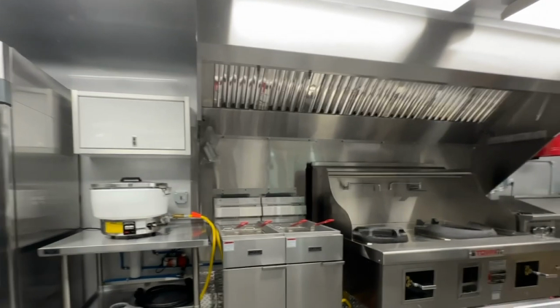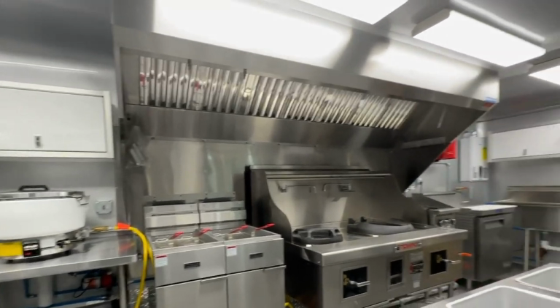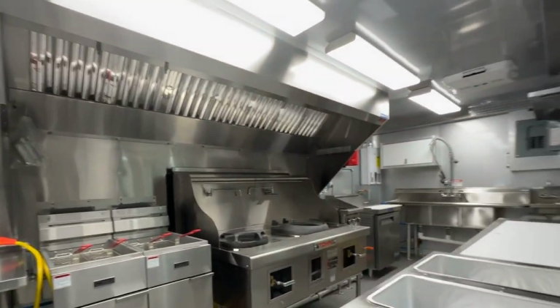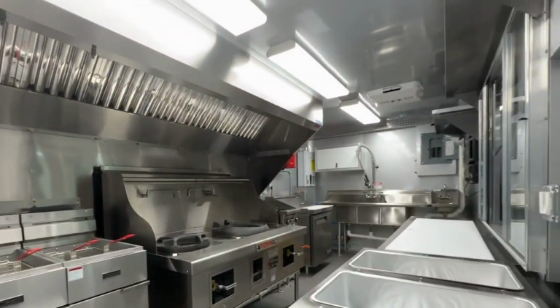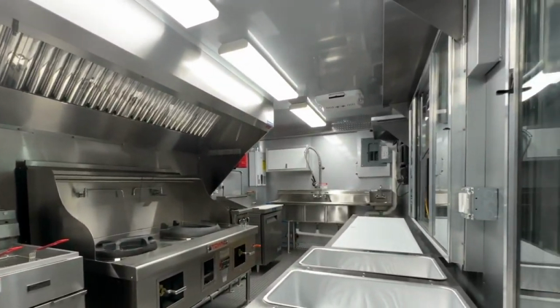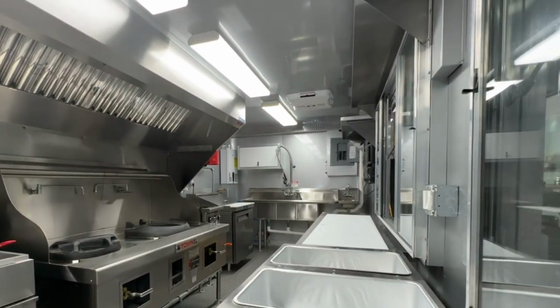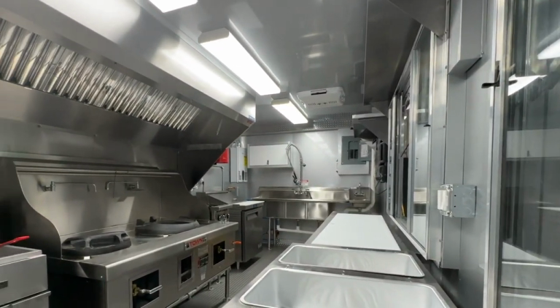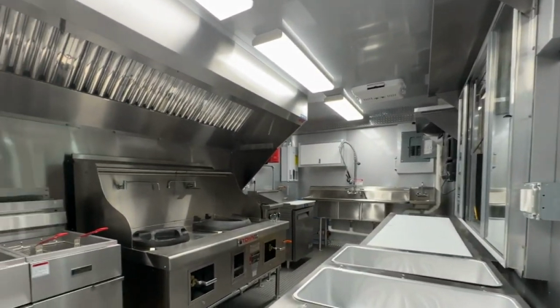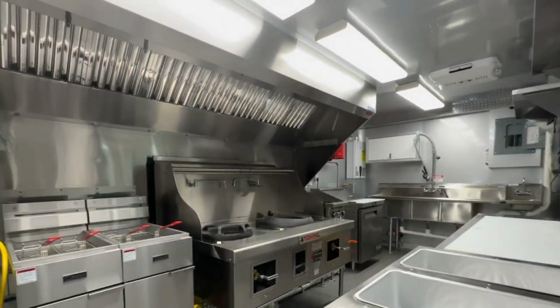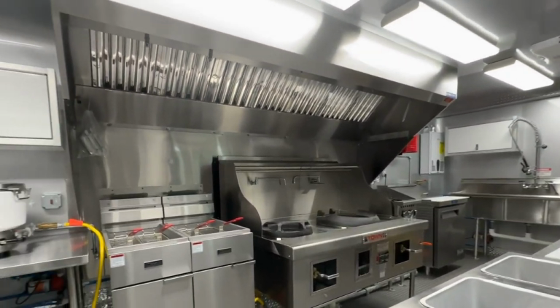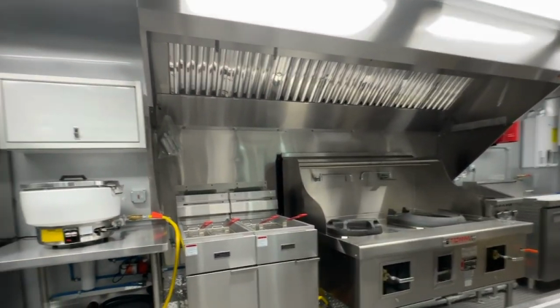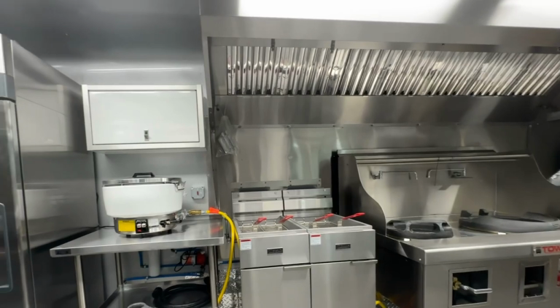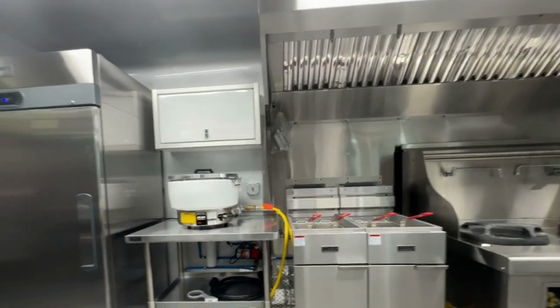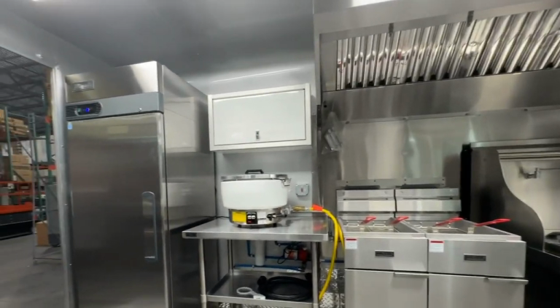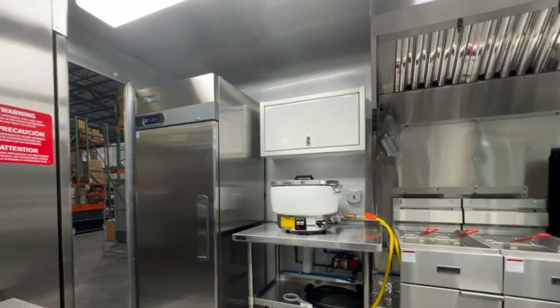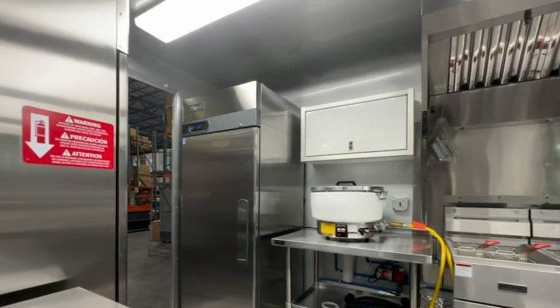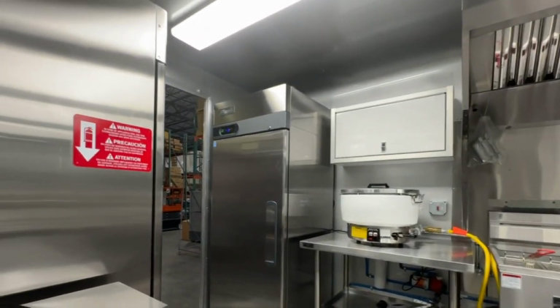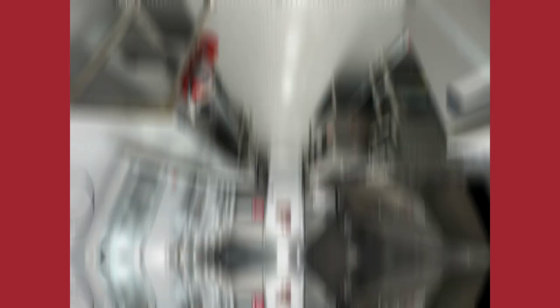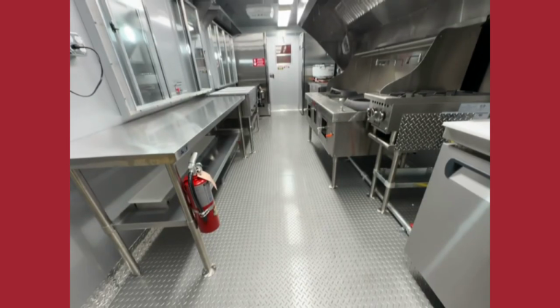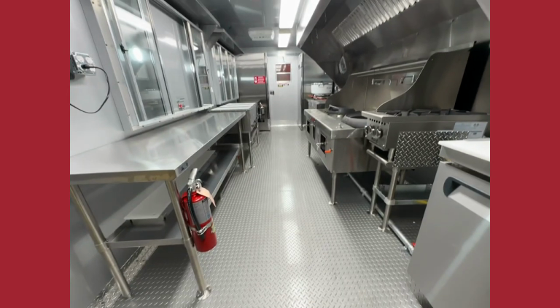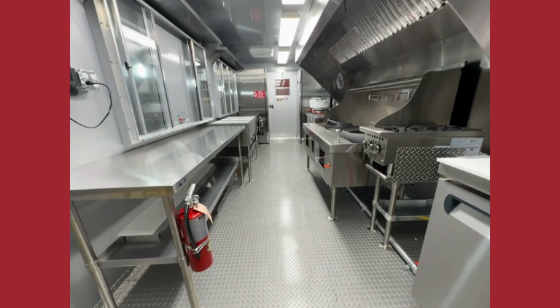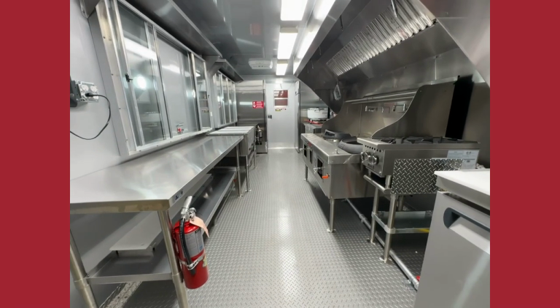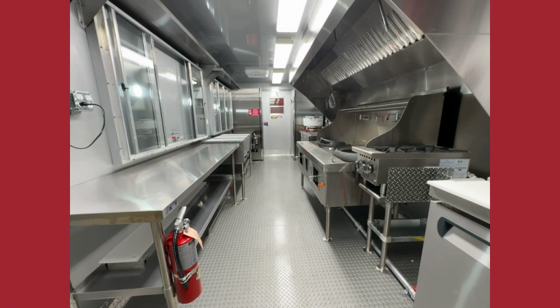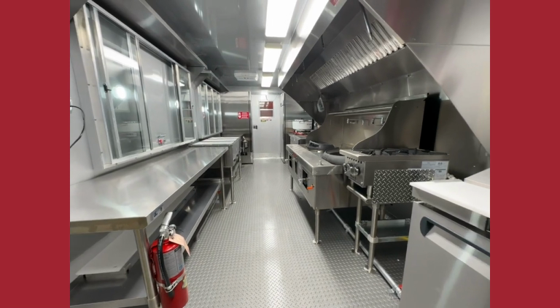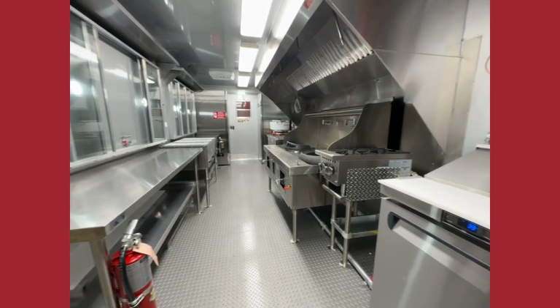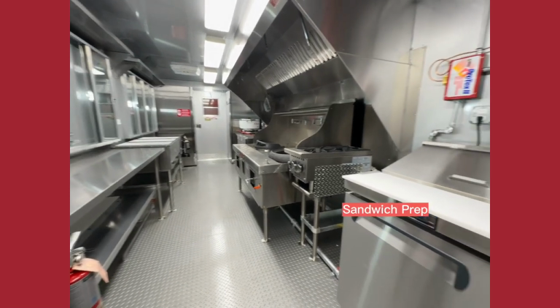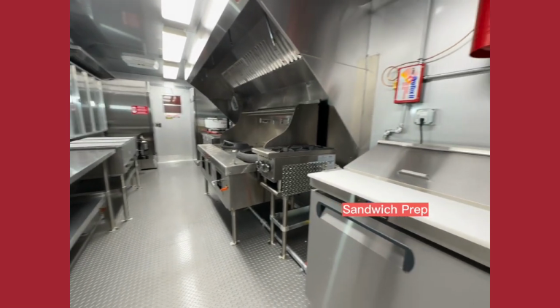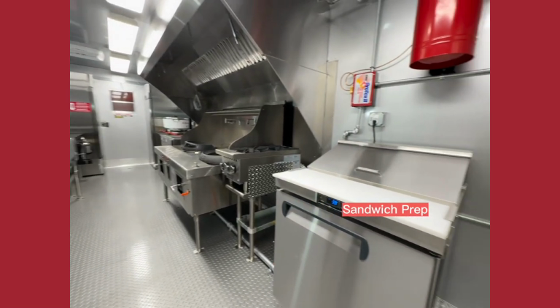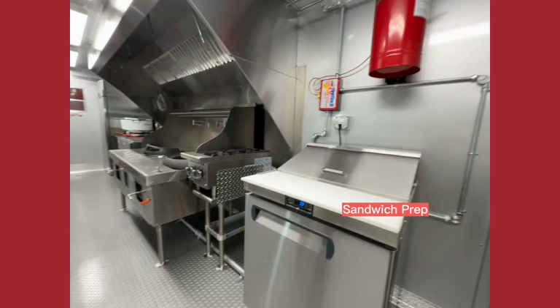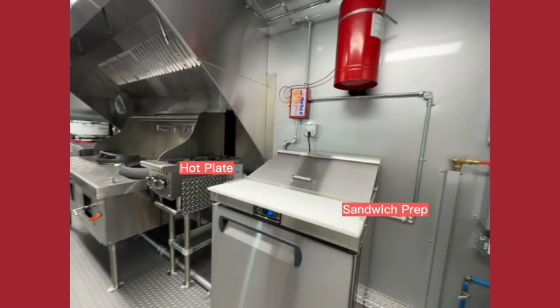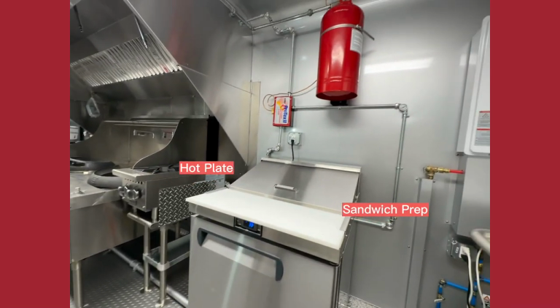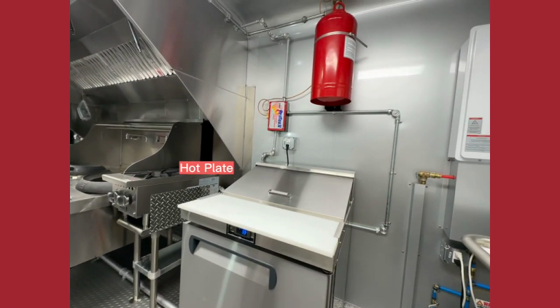Let's see what they have inside. This trailer is fully equipped to serve delicious Asian cuisines.